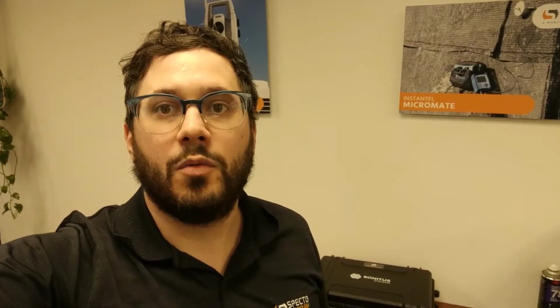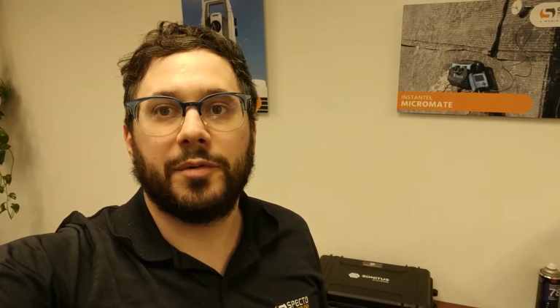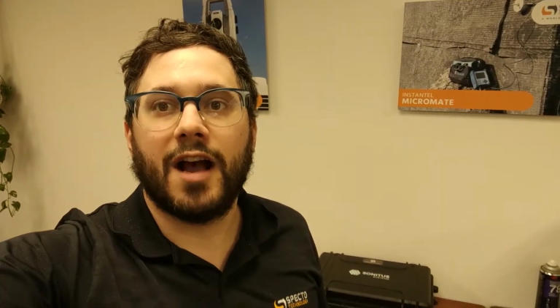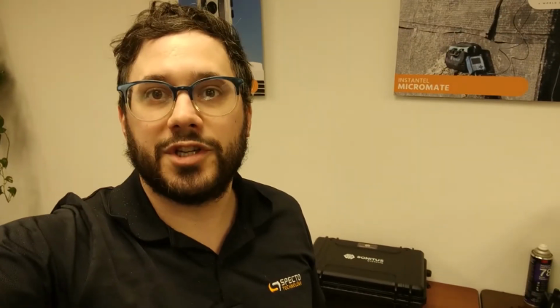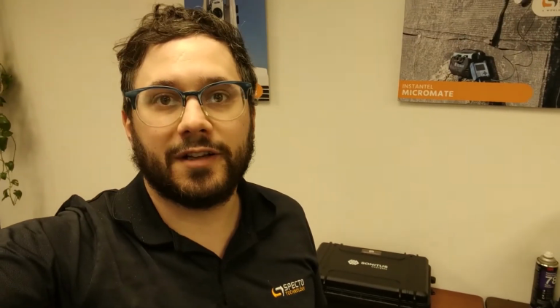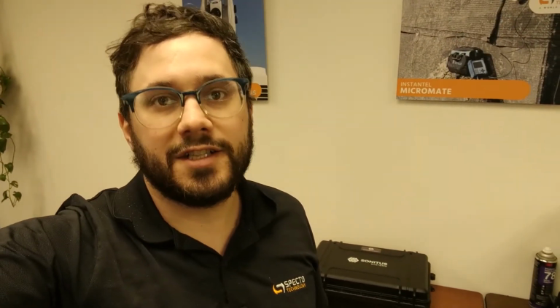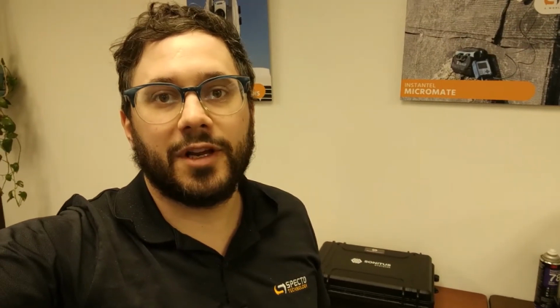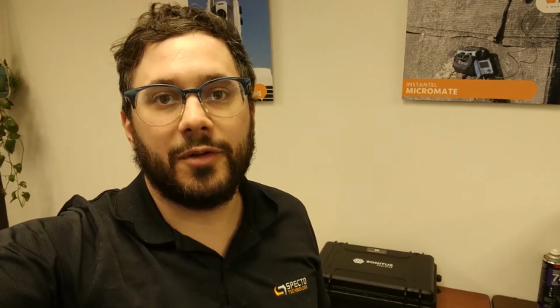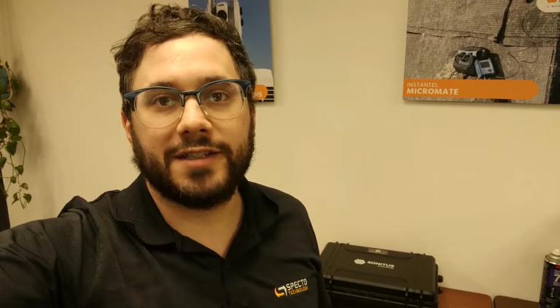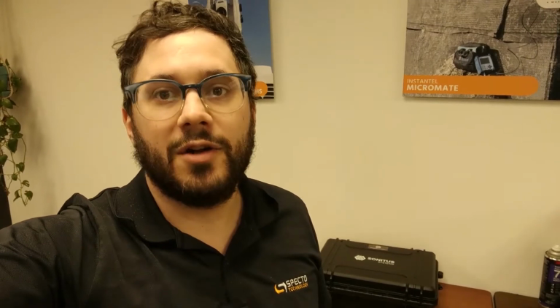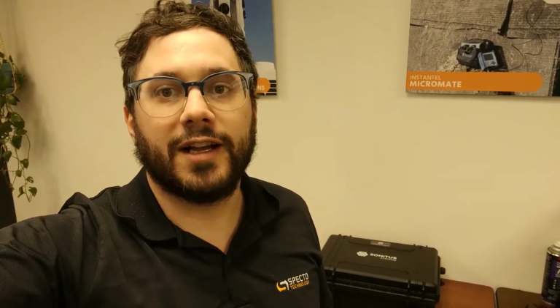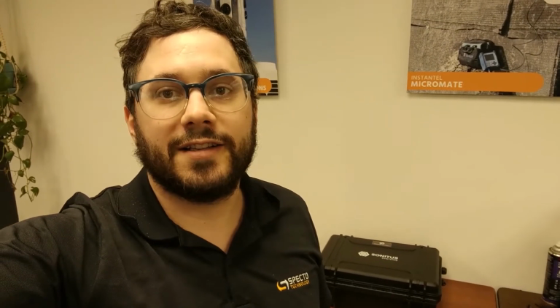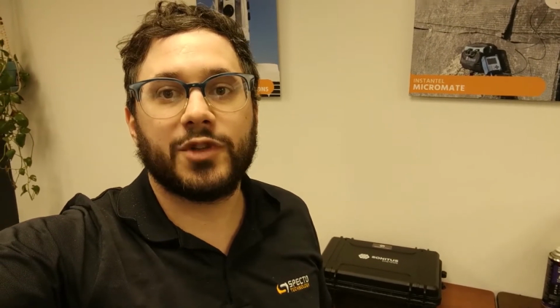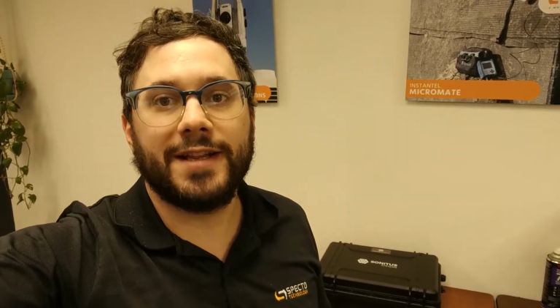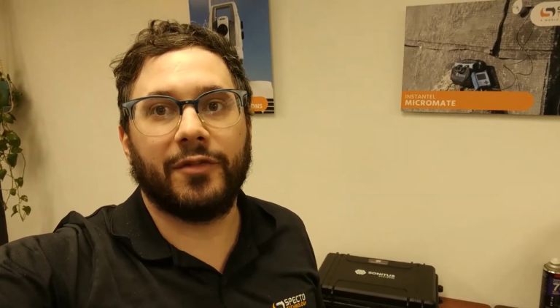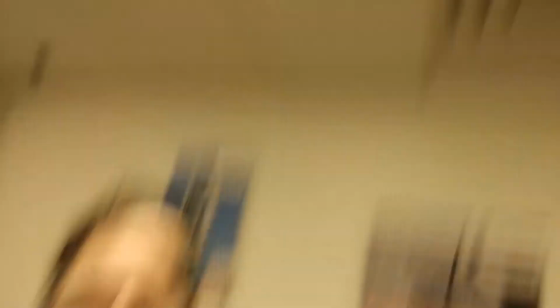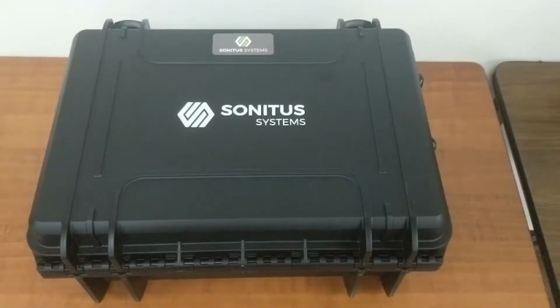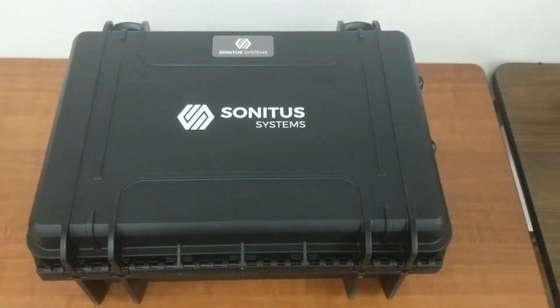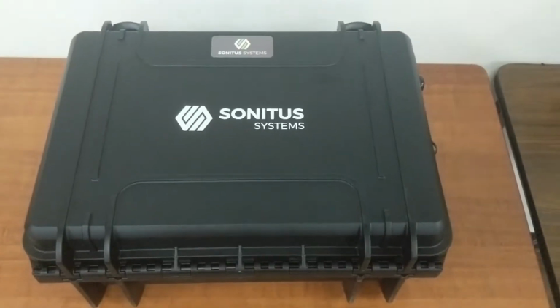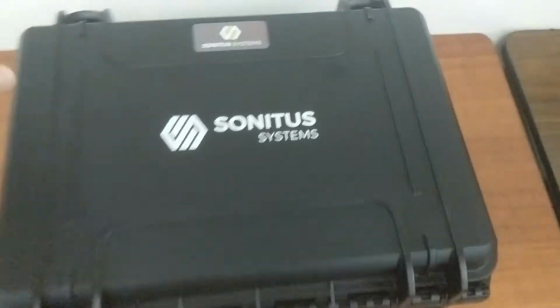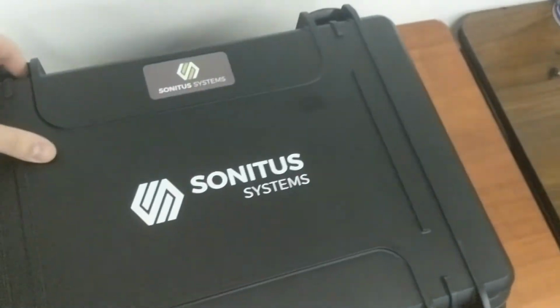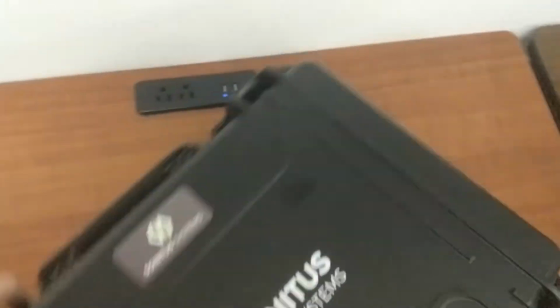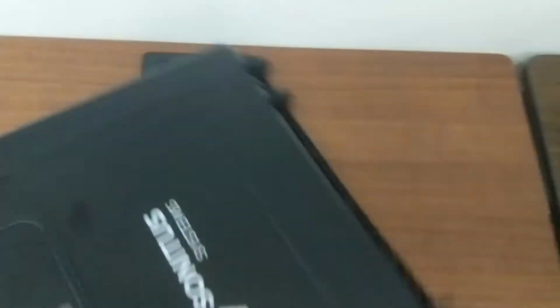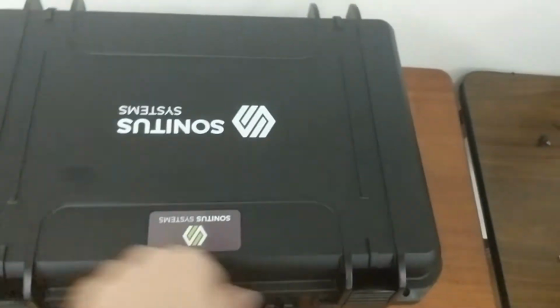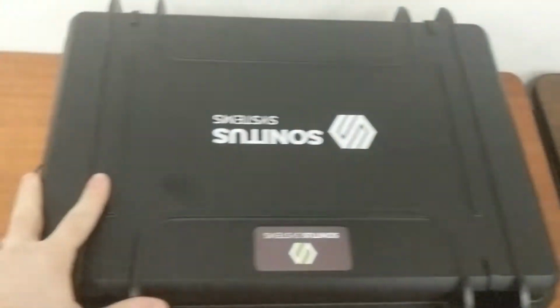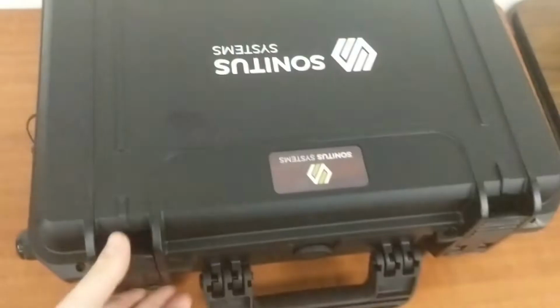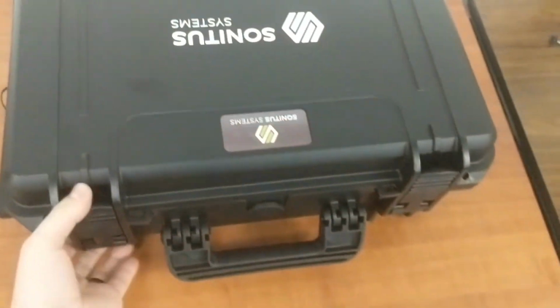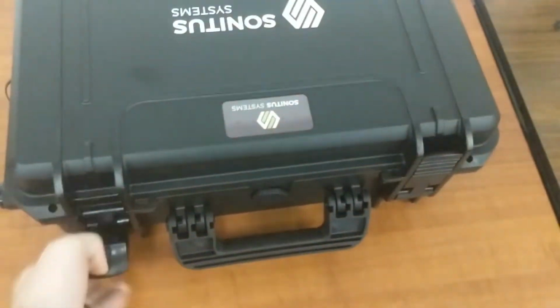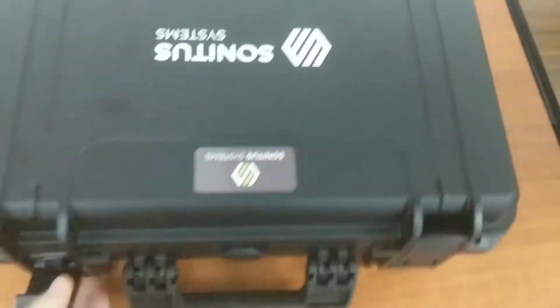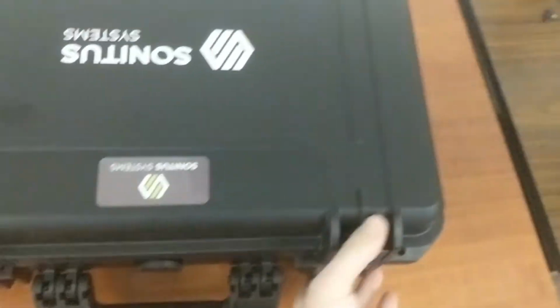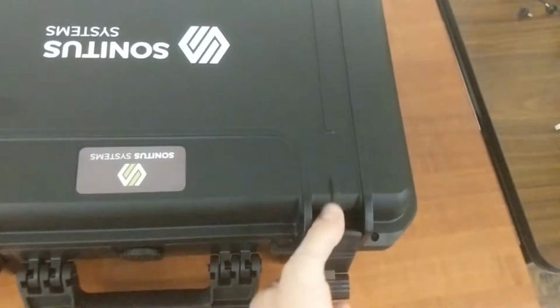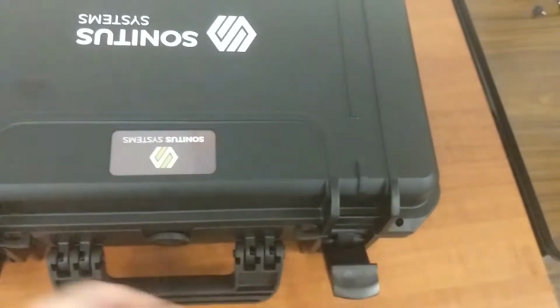What's up everybody, I'm Eric Boucher of SPECTAD Technology, and today we're going to do another unboxing video looking at the Sonitus Systems automated sound level meter. Here's the Sonitus Systems unit in its carrying case.